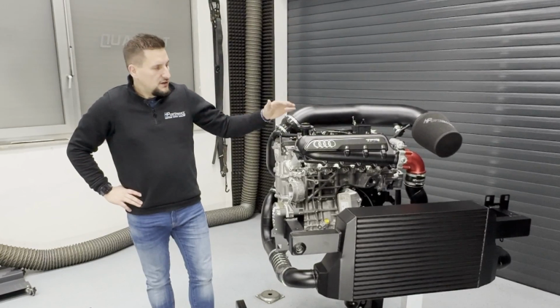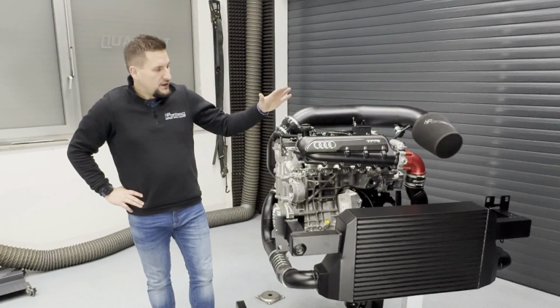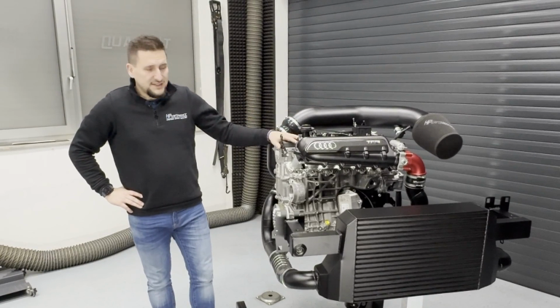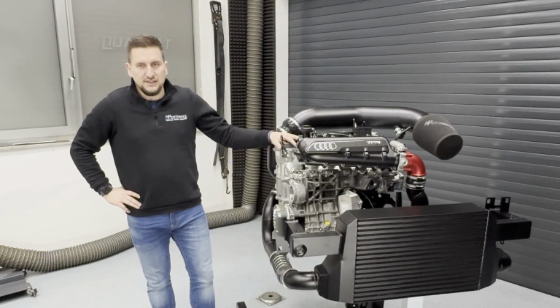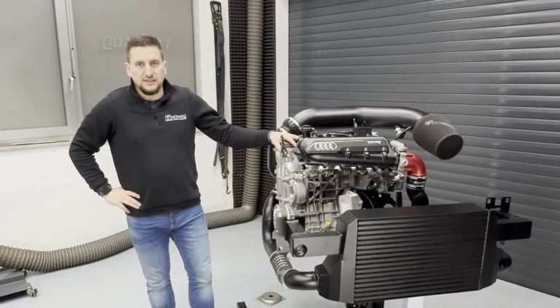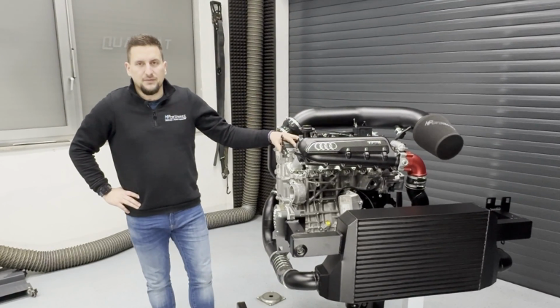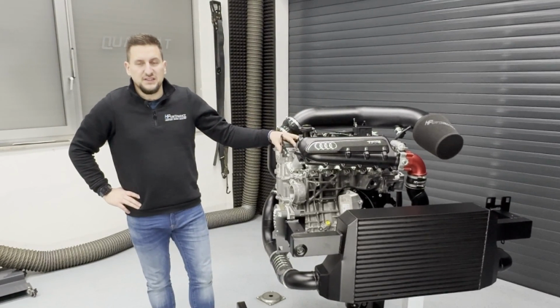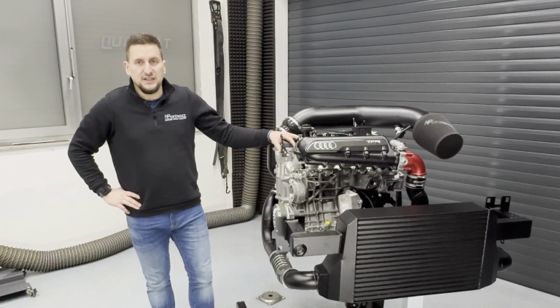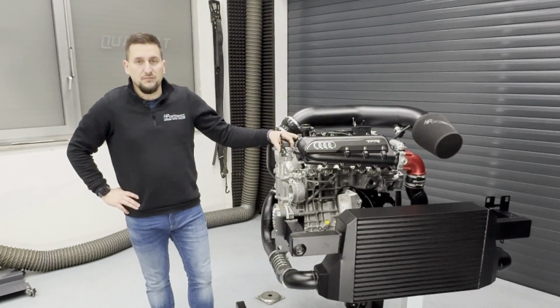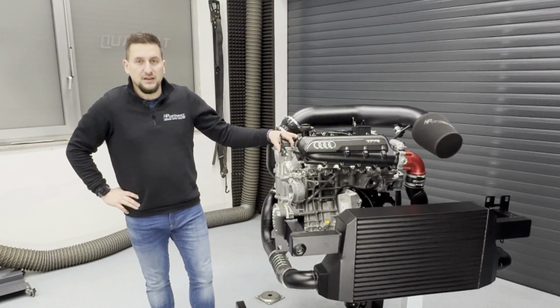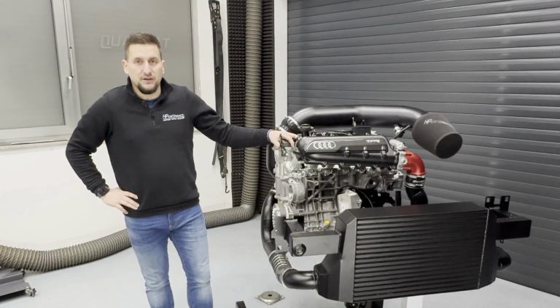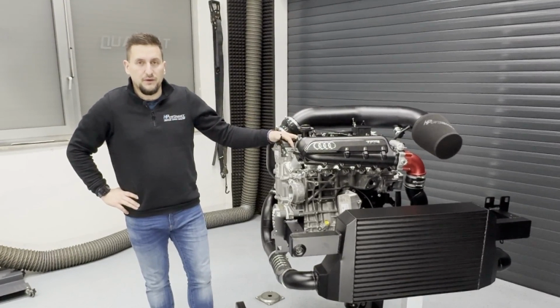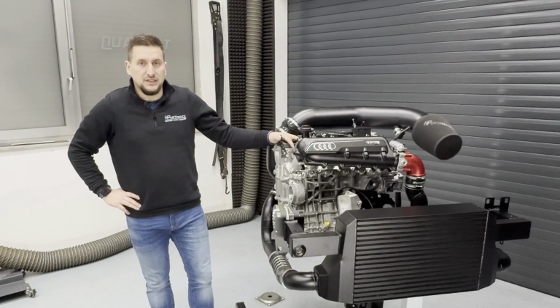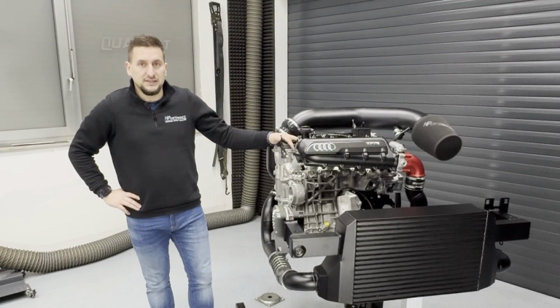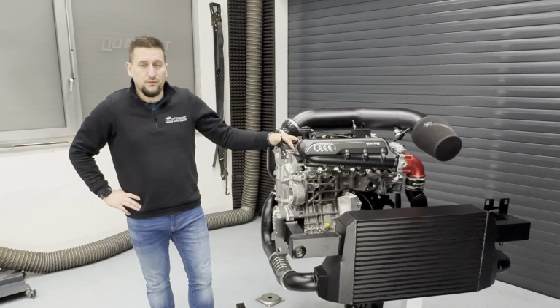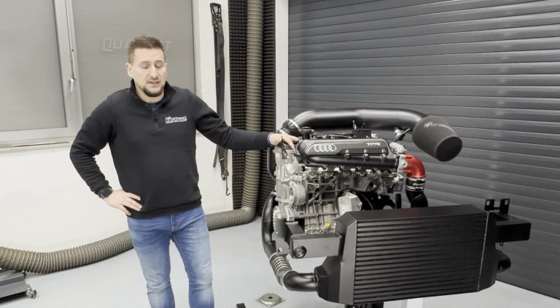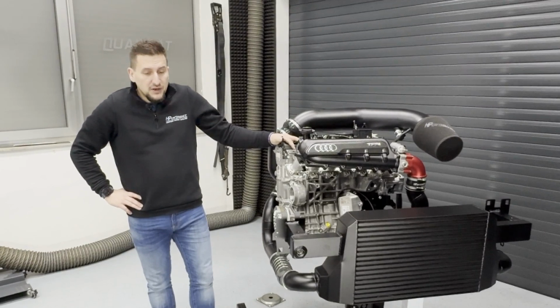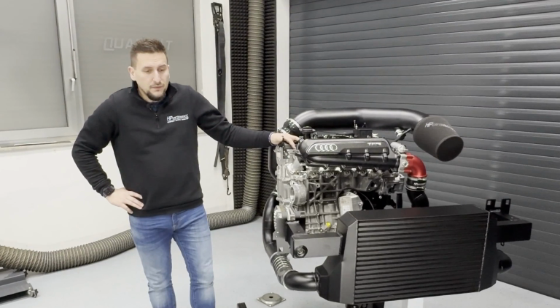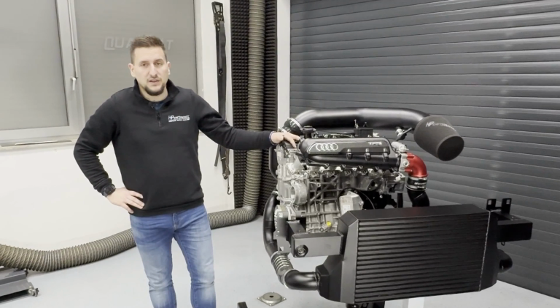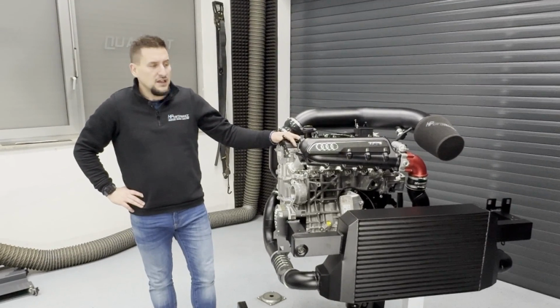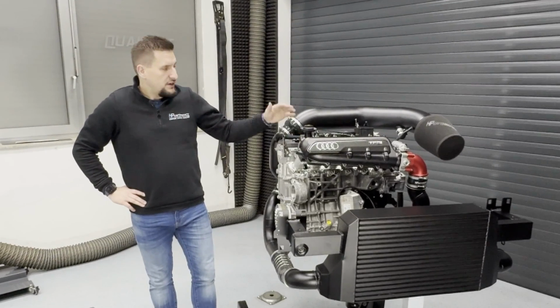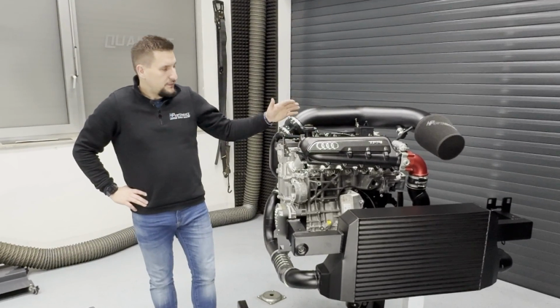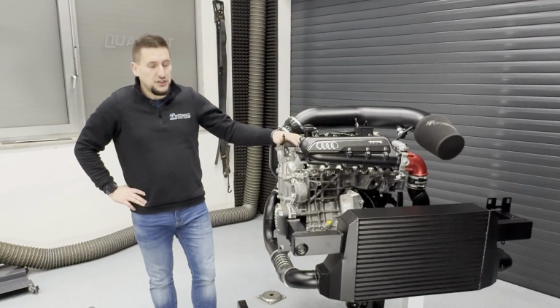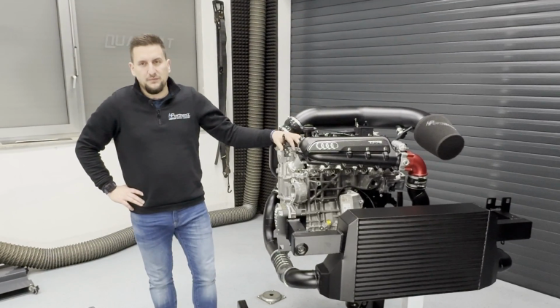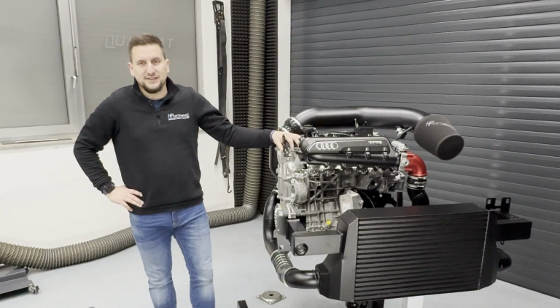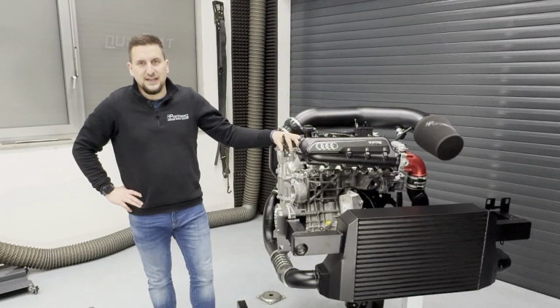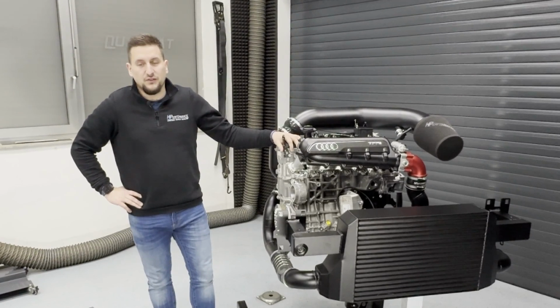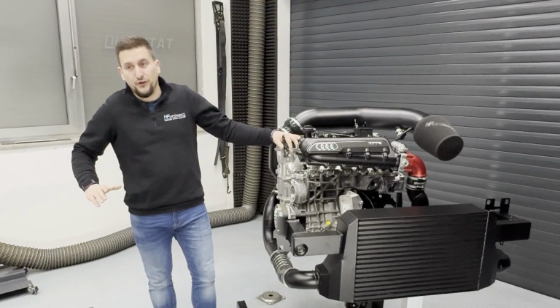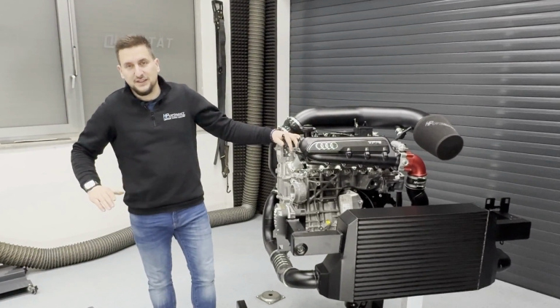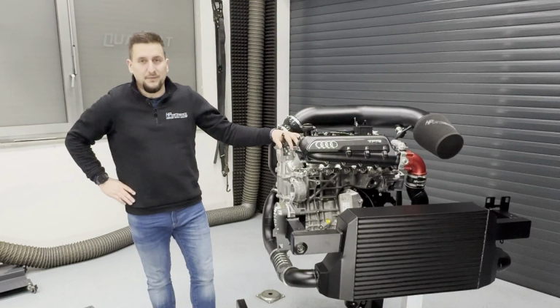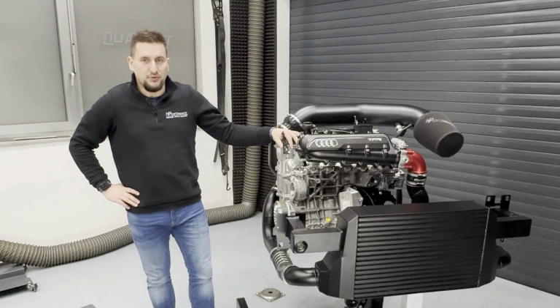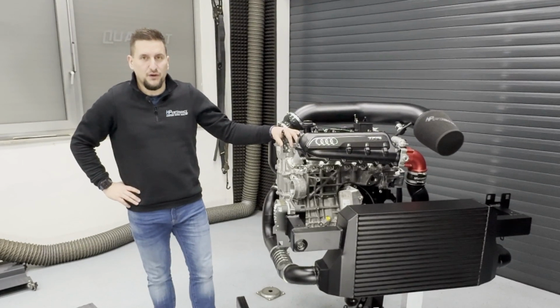We have tested this setup extremely this year and found out that it performs really flawless. We achieved 8.6 seconds on our first attempt on a prepped surface.